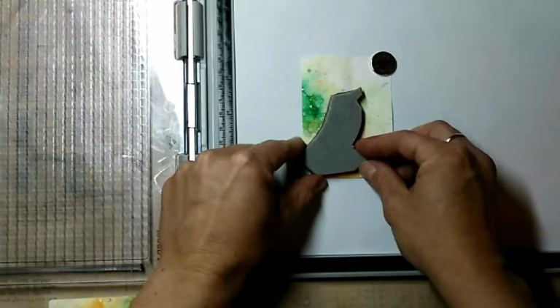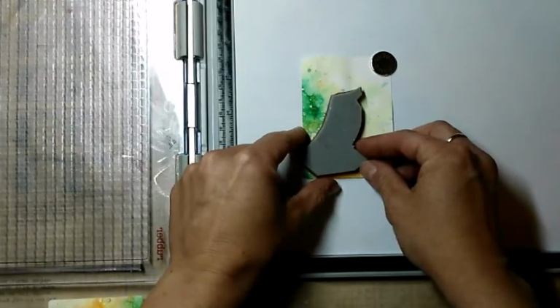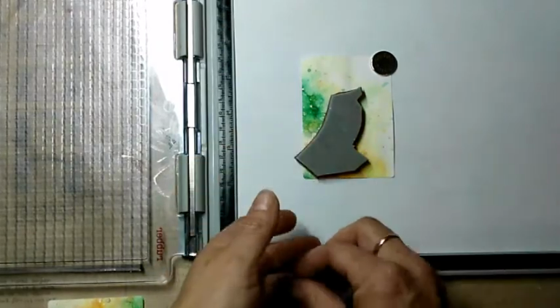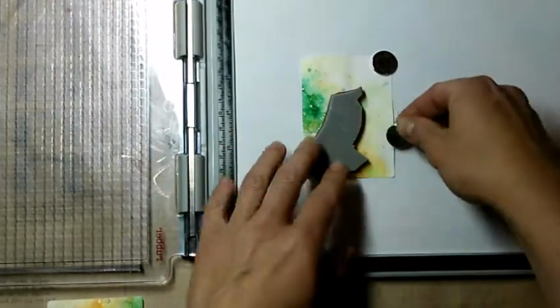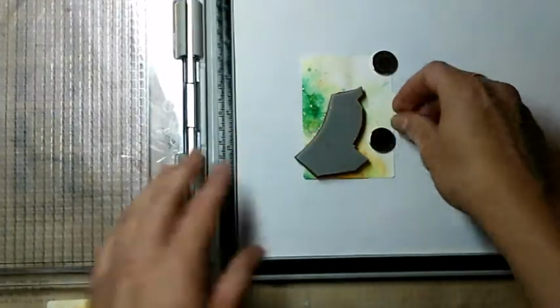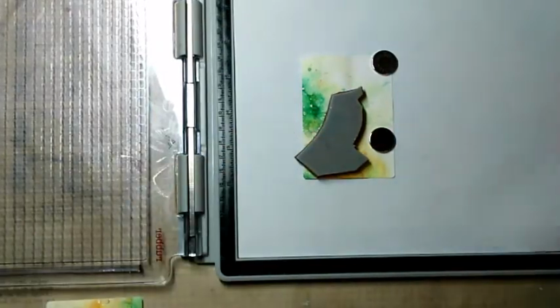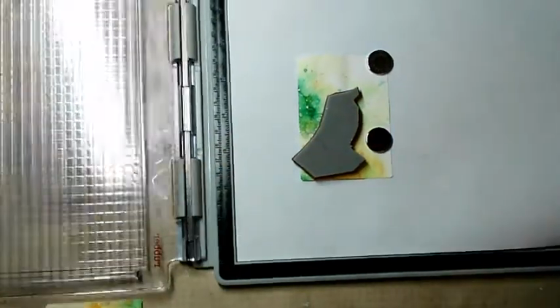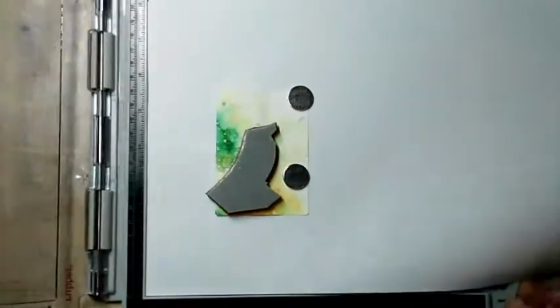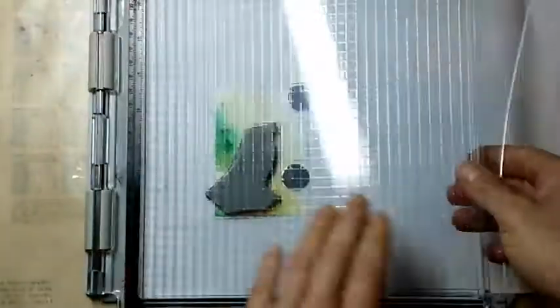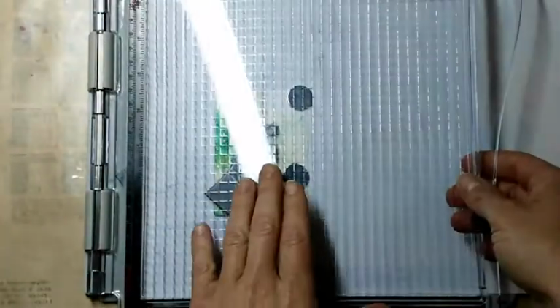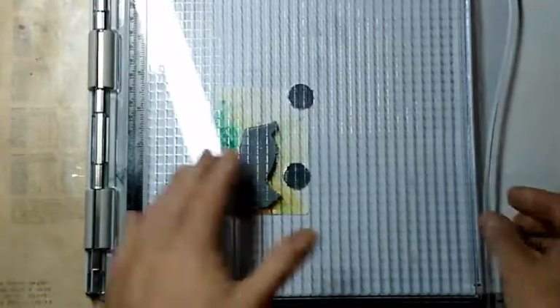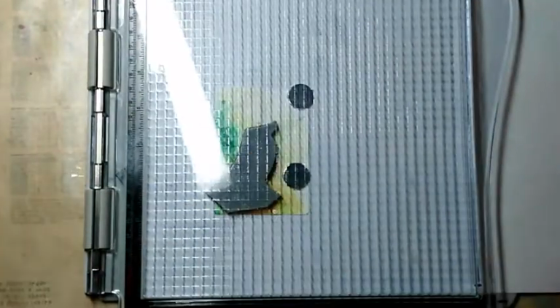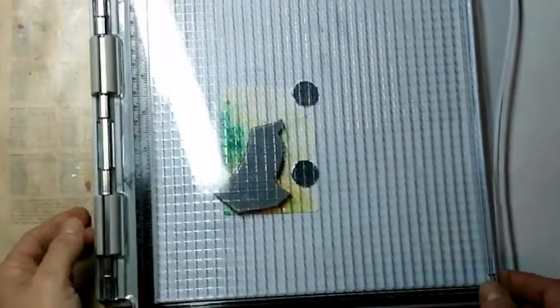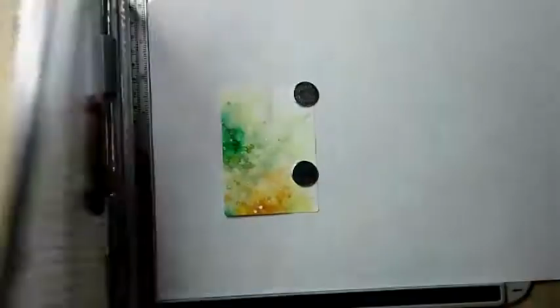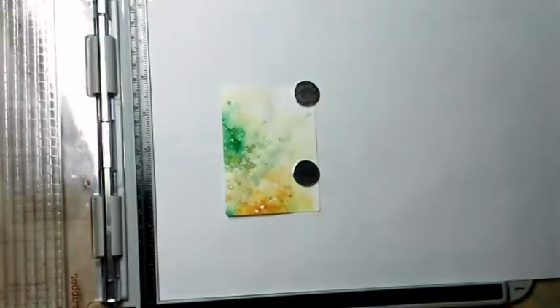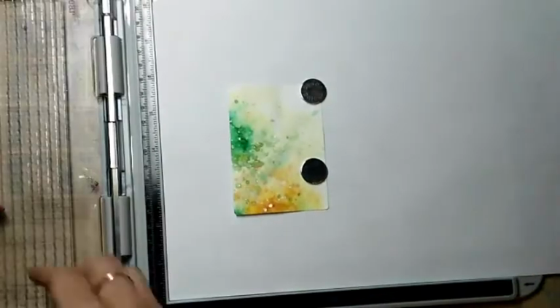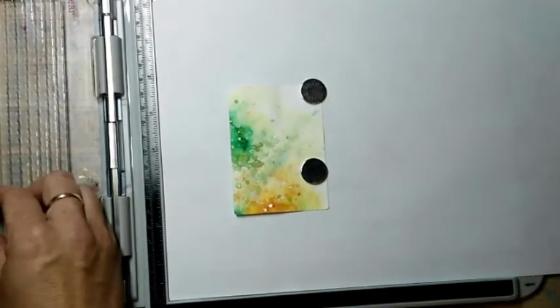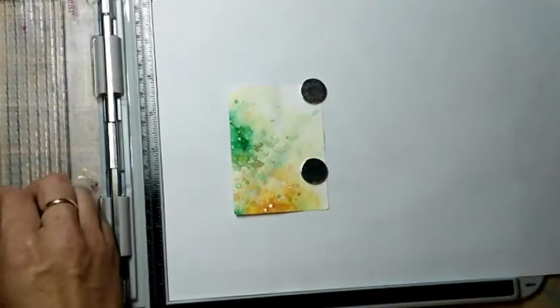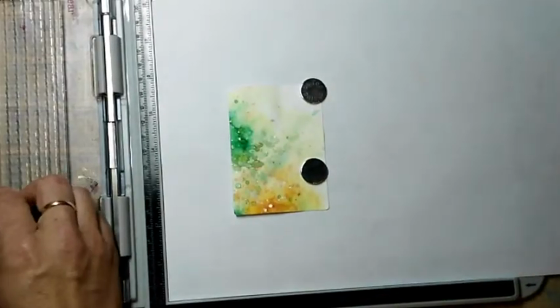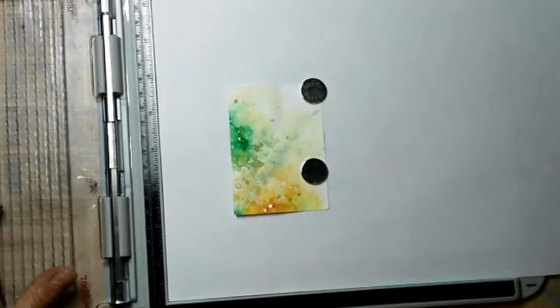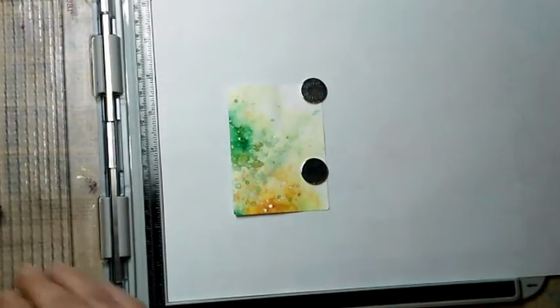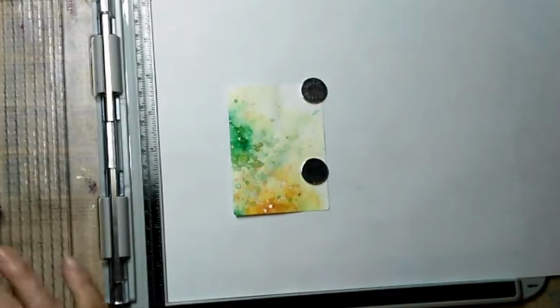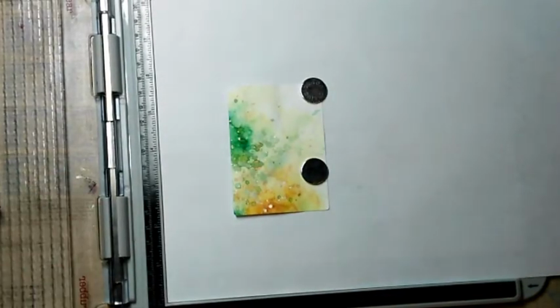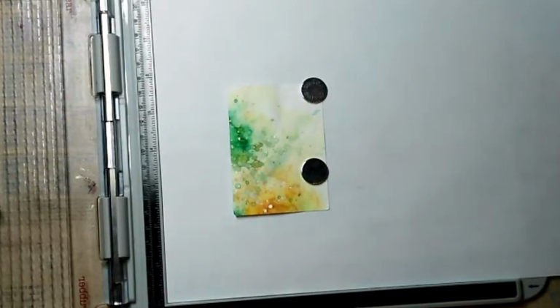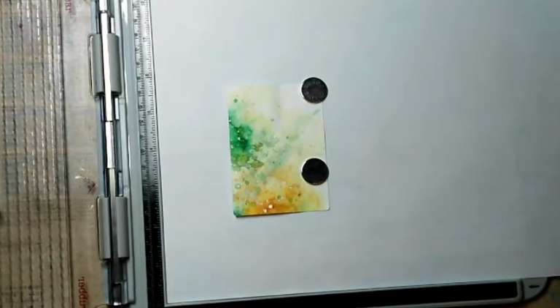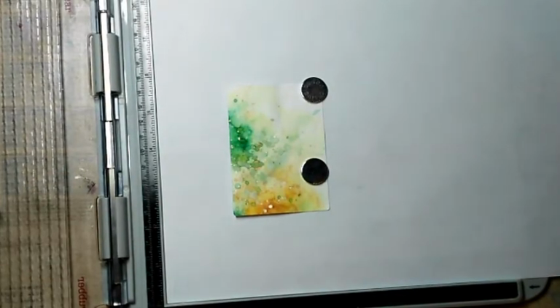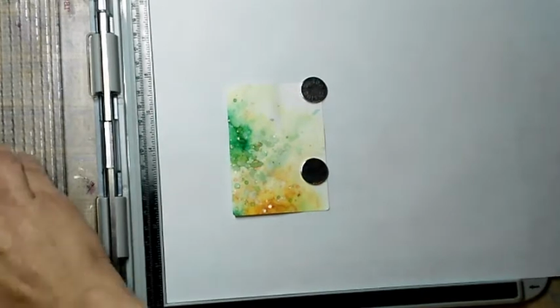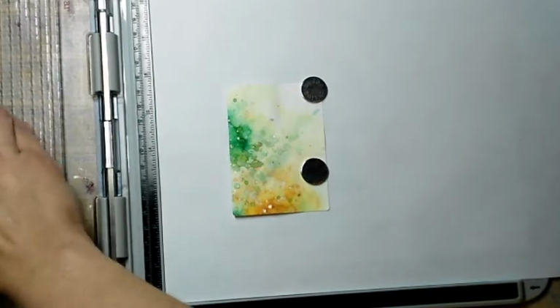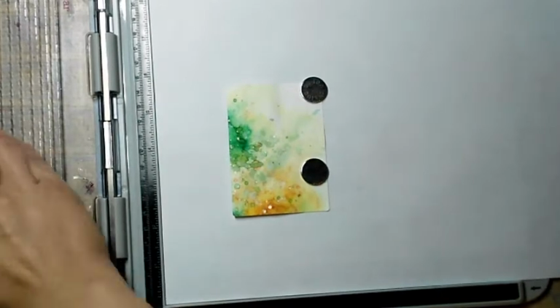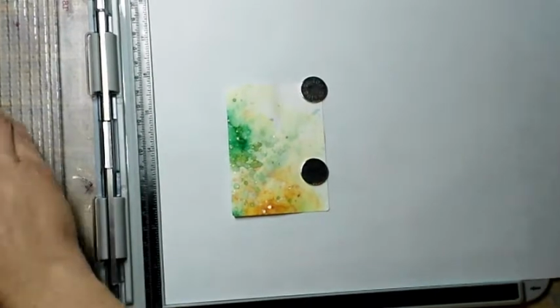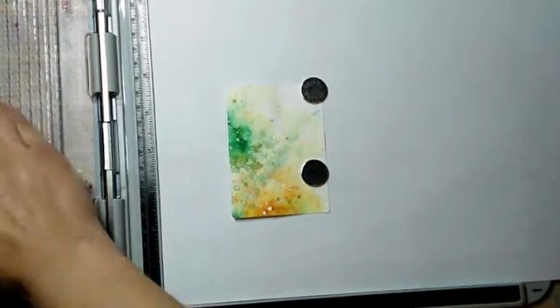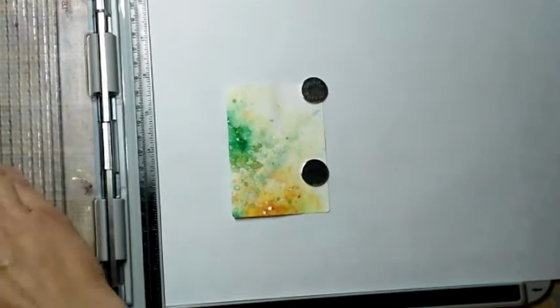I am so in love with my brand new Tim Holtz stamp platform because it's perfect for stamping a watercolor paper. You will see the second imprint is much much darker than the first one.